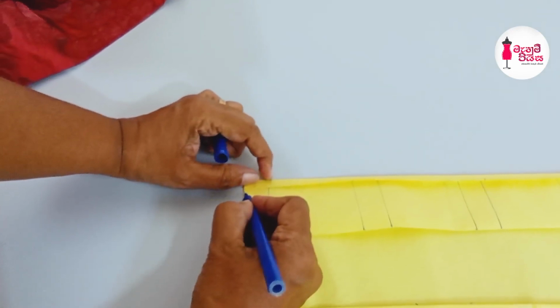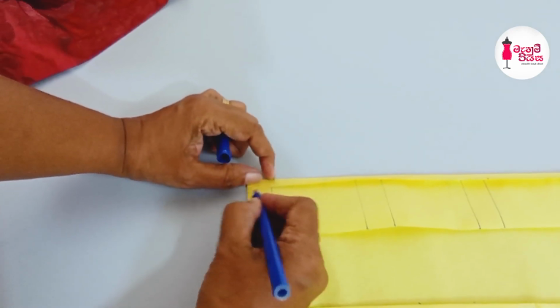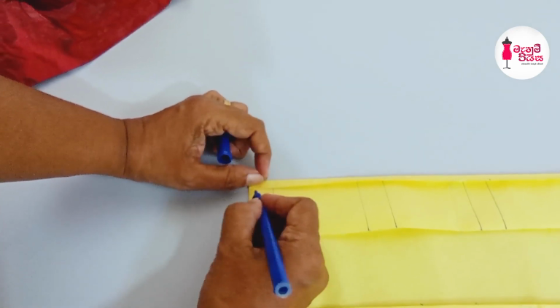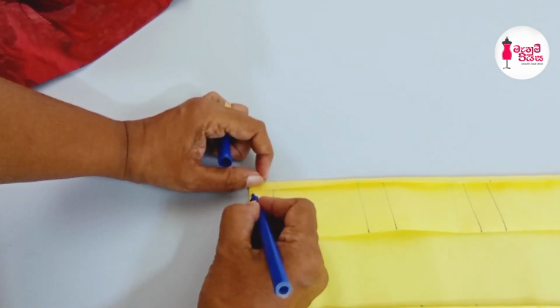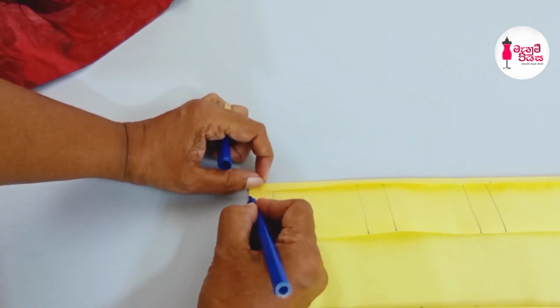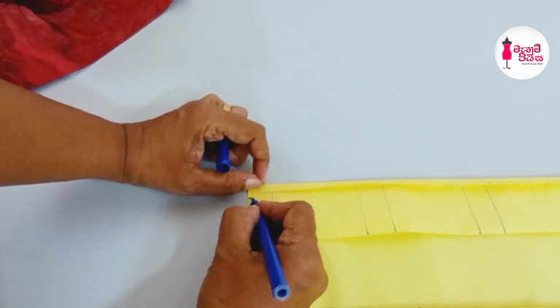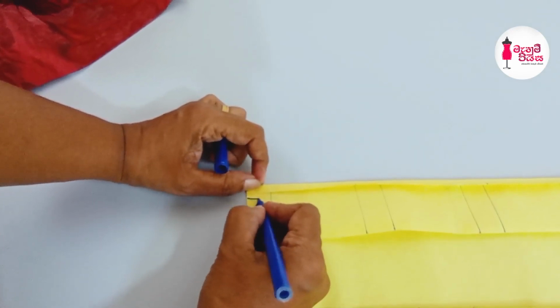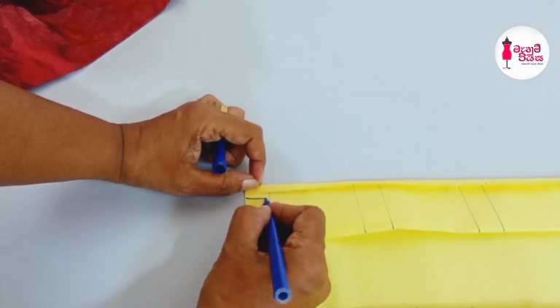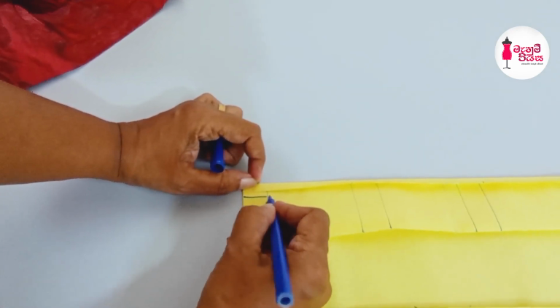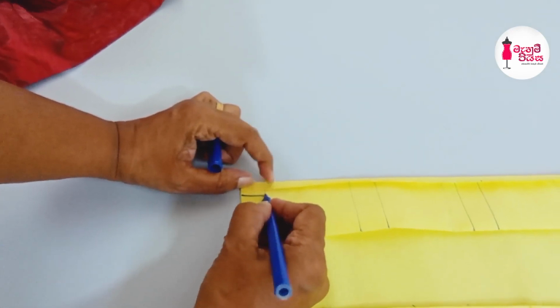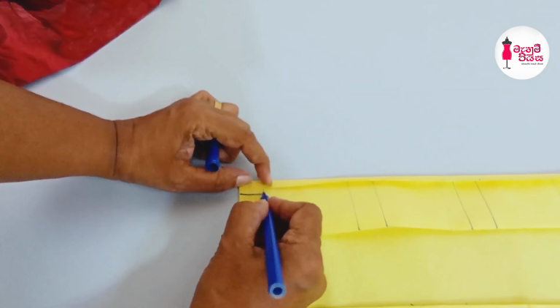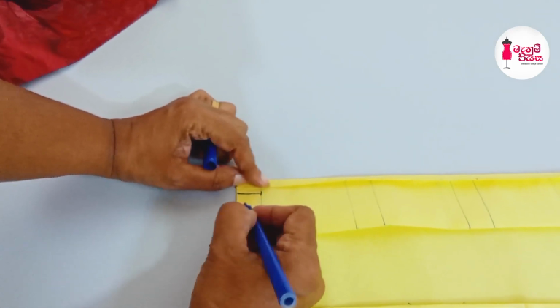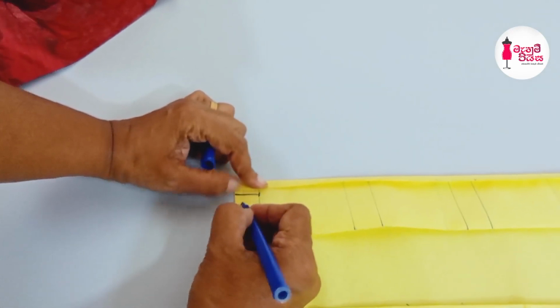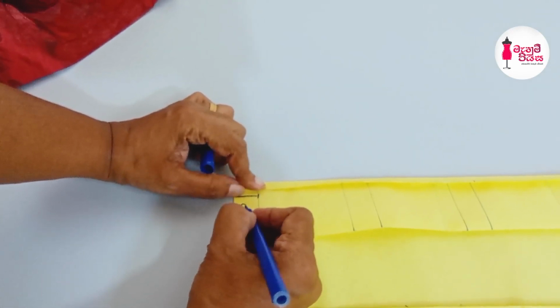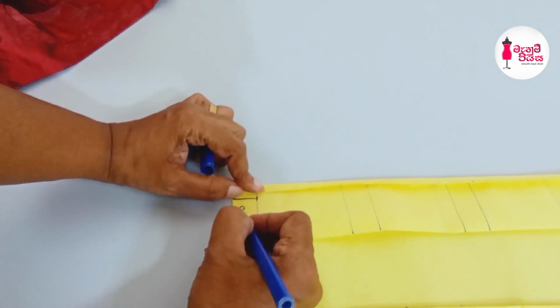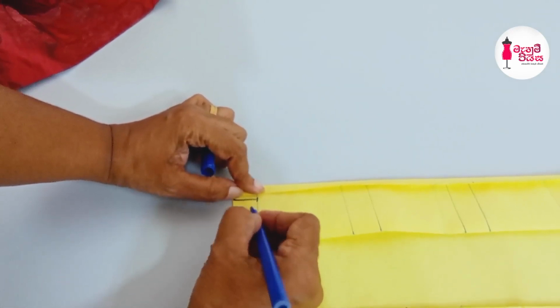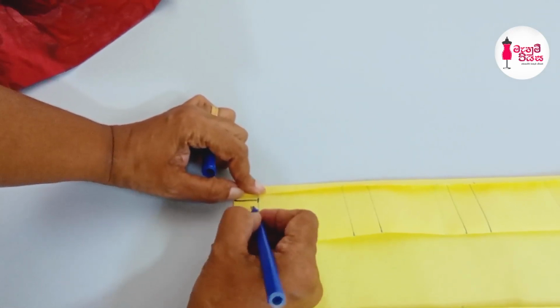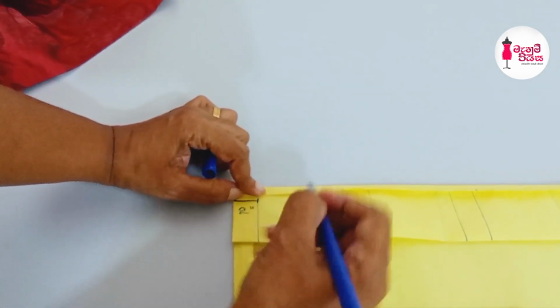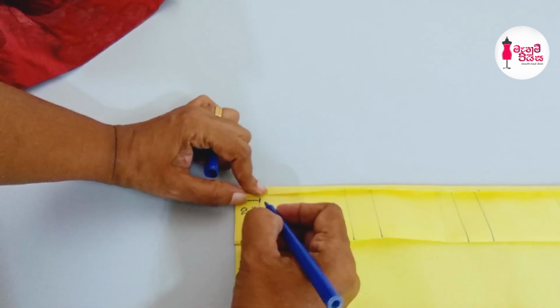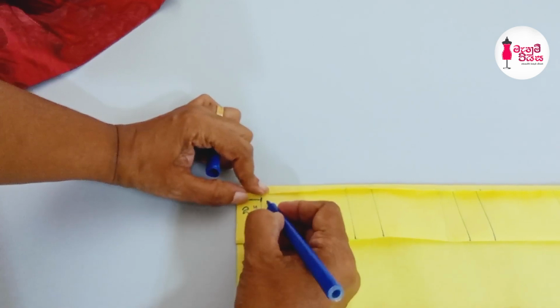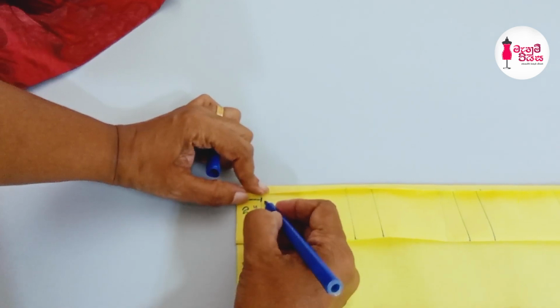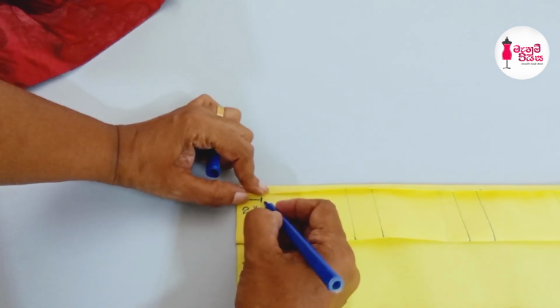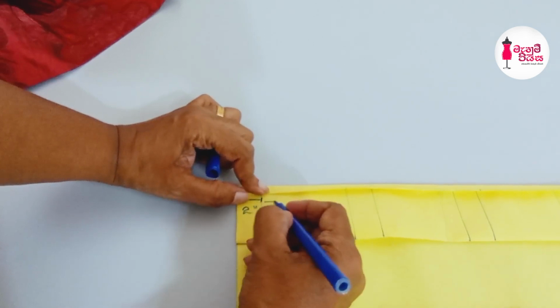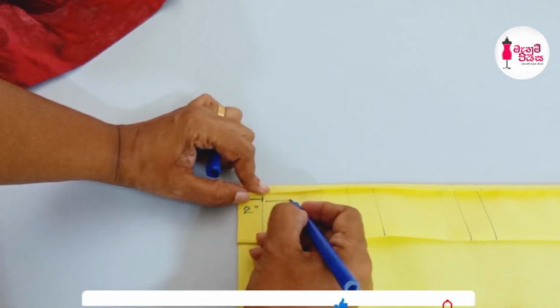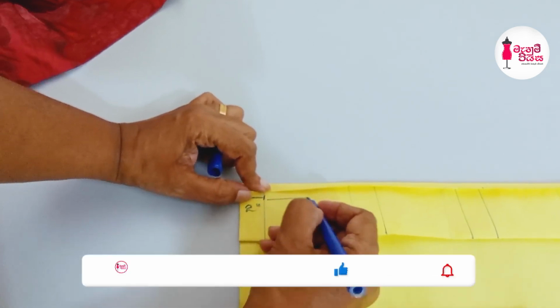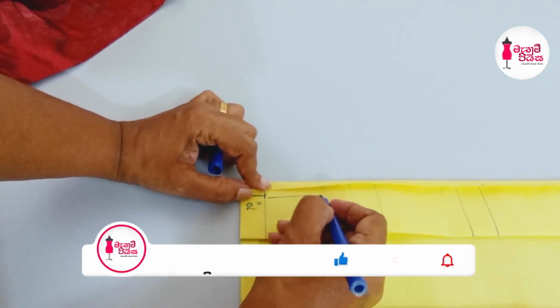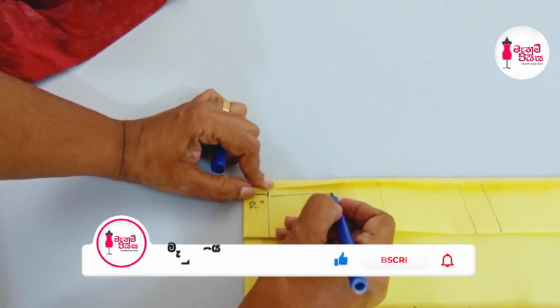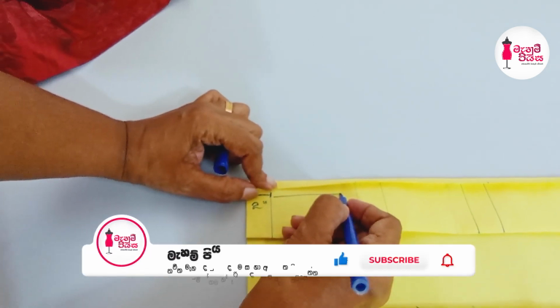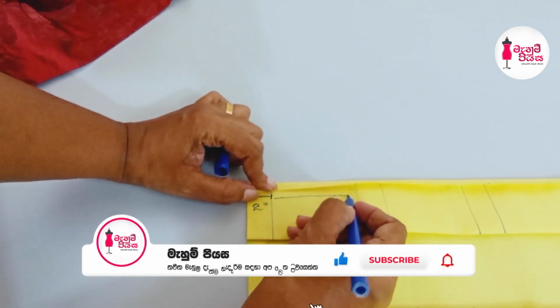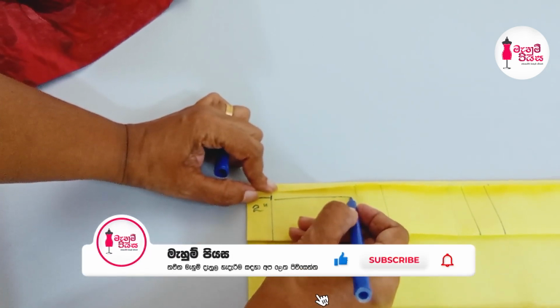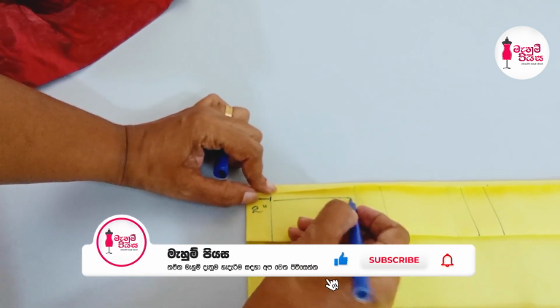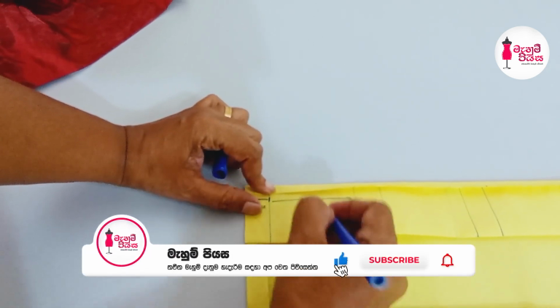I'll draw you through the lines here. I'm going to press the lines again. Now this is the lines in the middle.